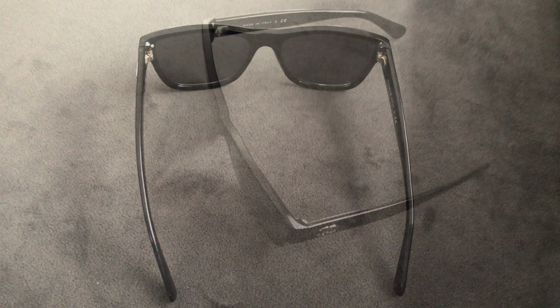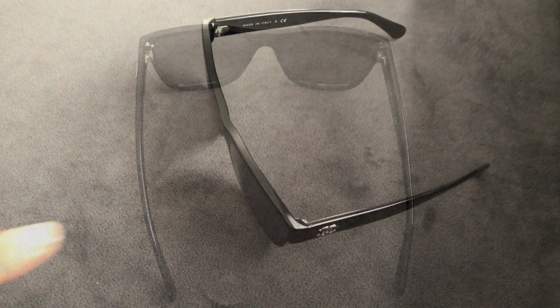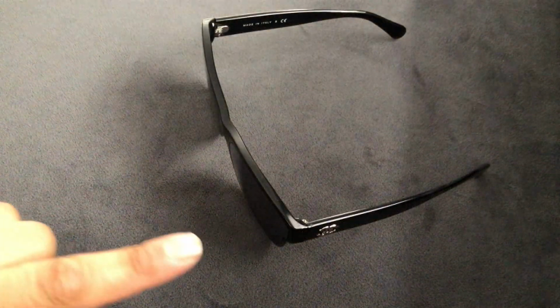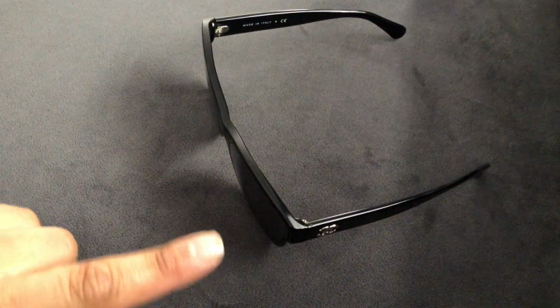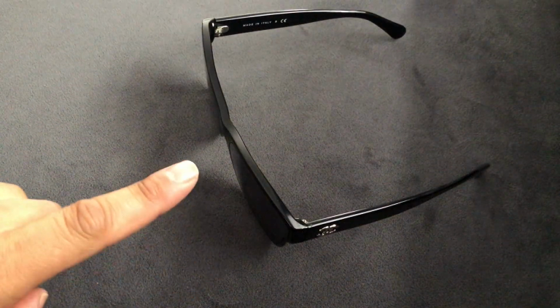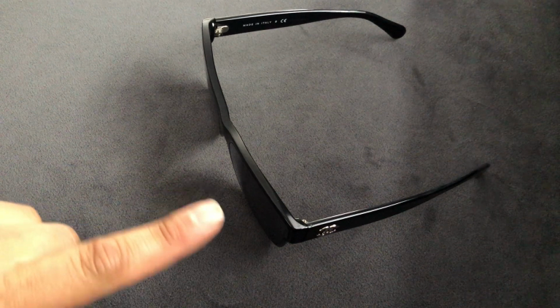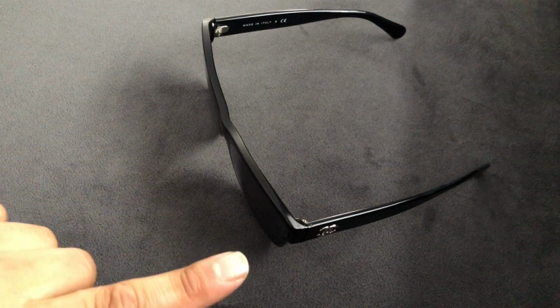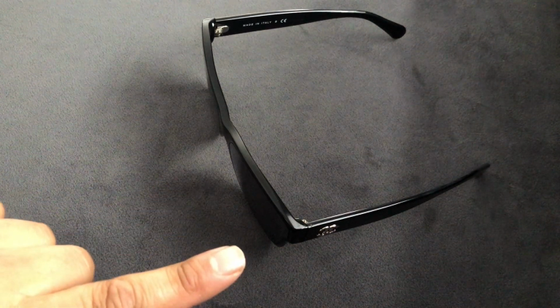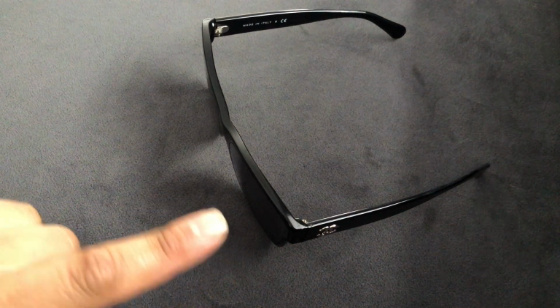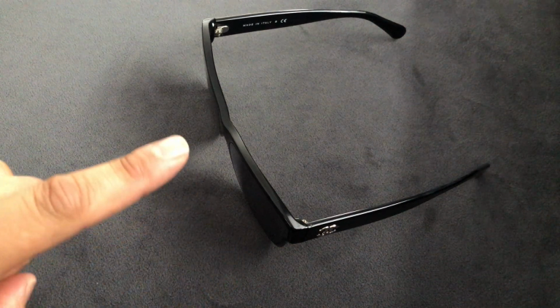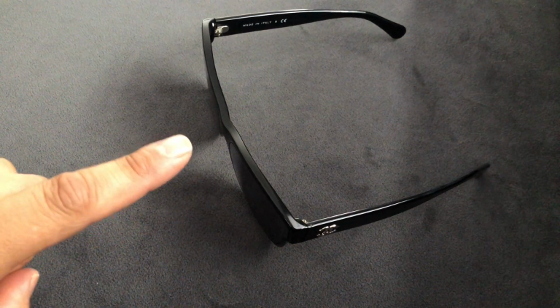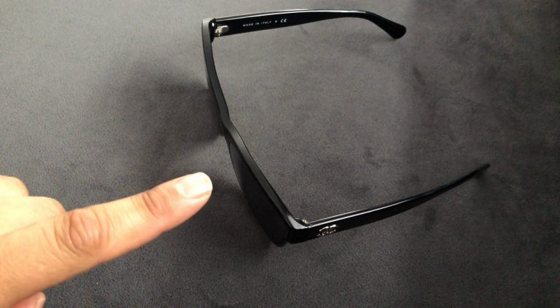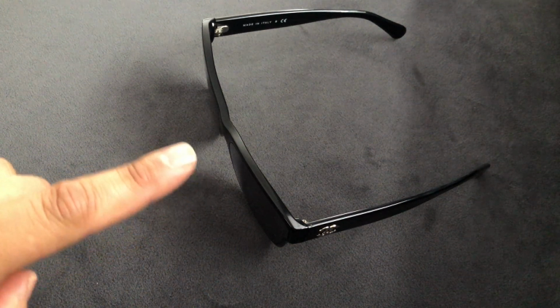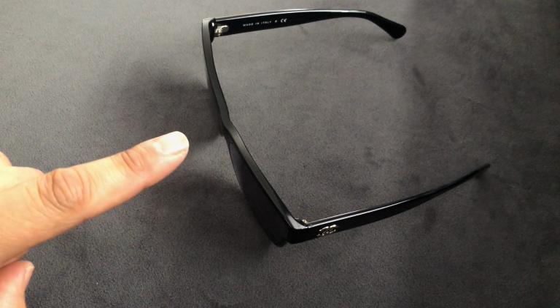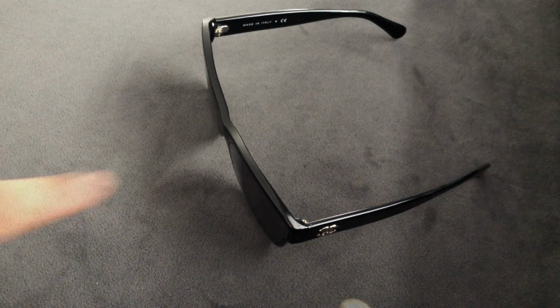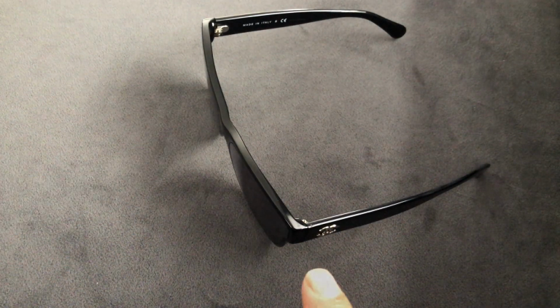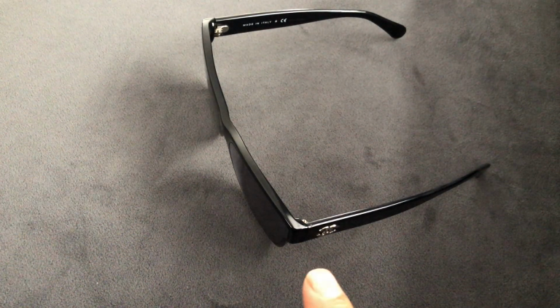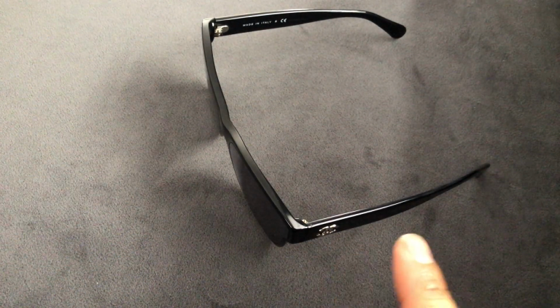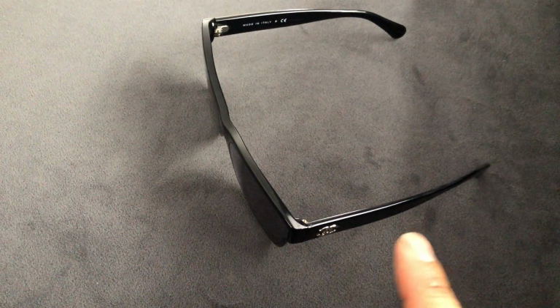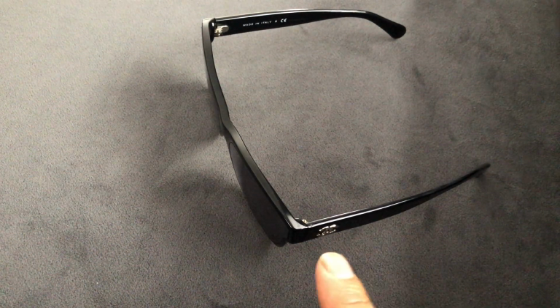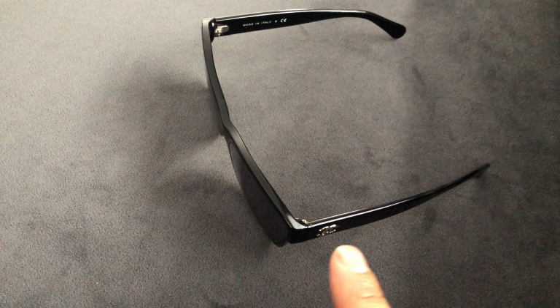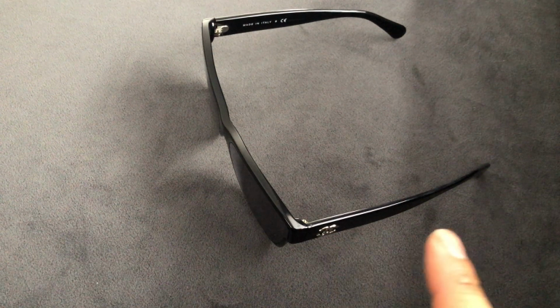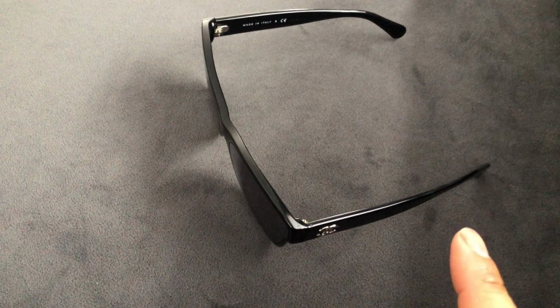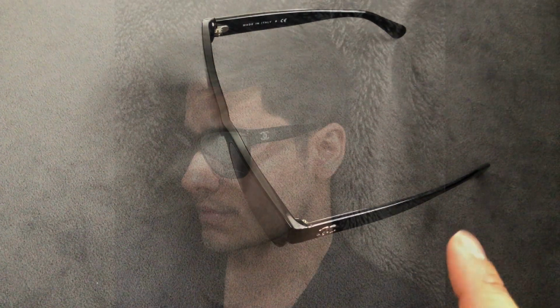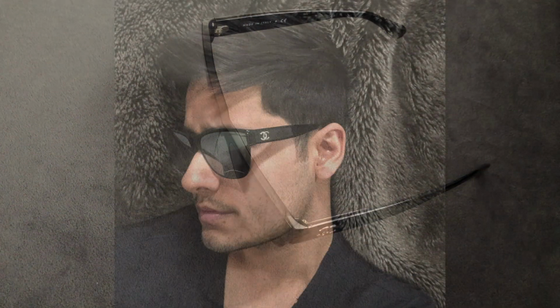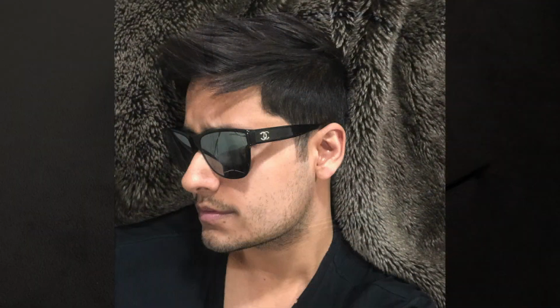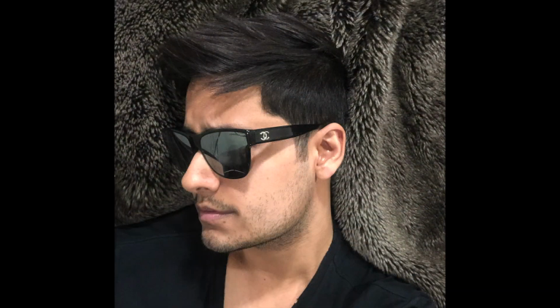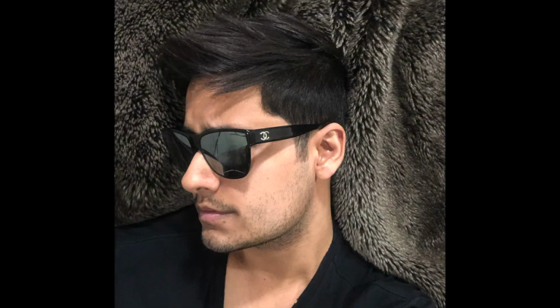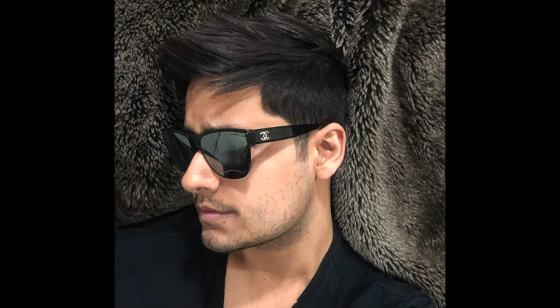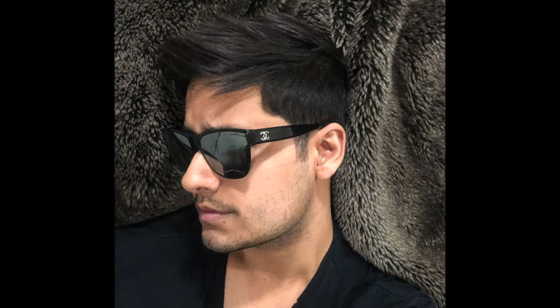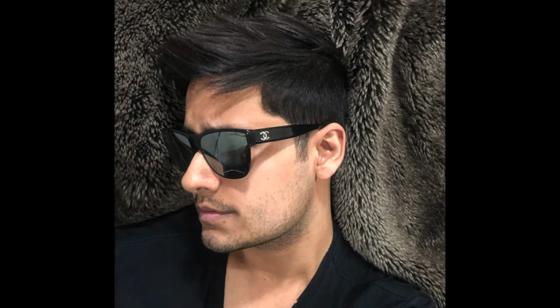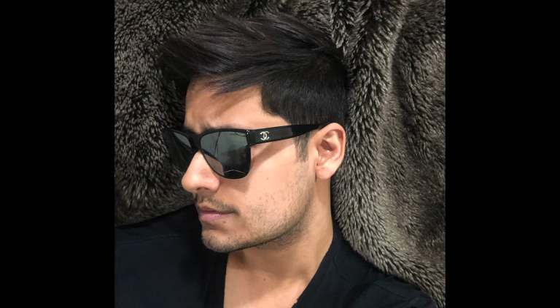For measurements we have a 60mm lens width, a 16mm nose bridge, and the temples are 140mm long. And this is what the glasses look like on me.